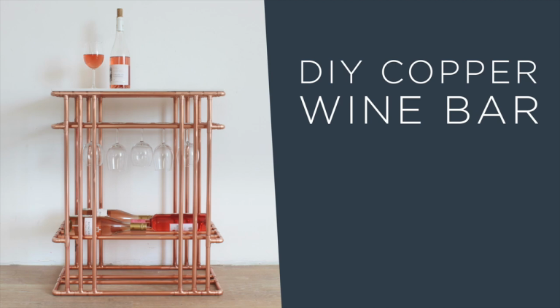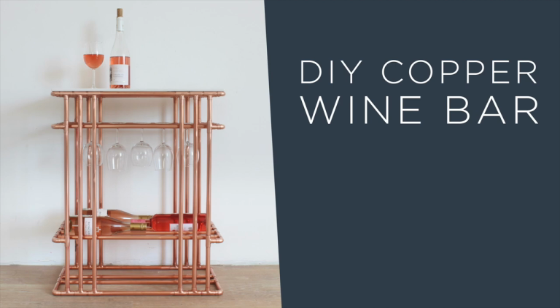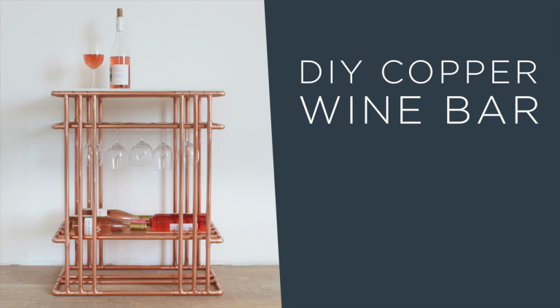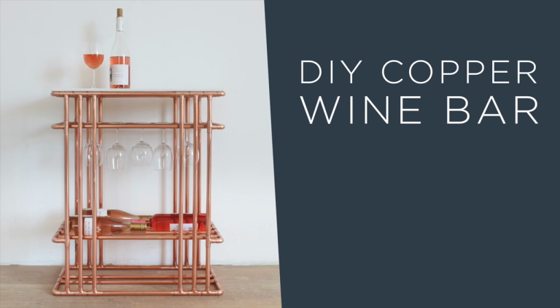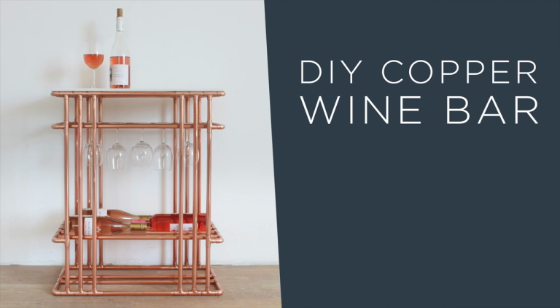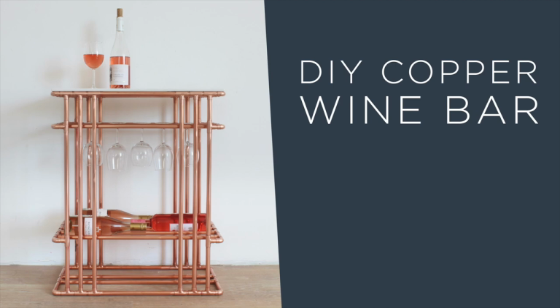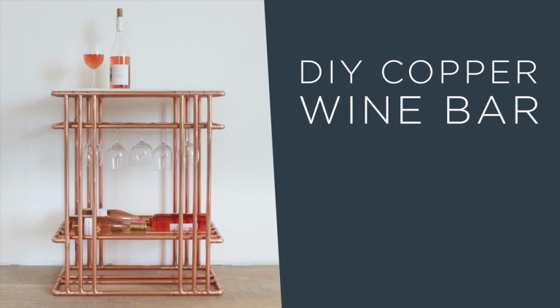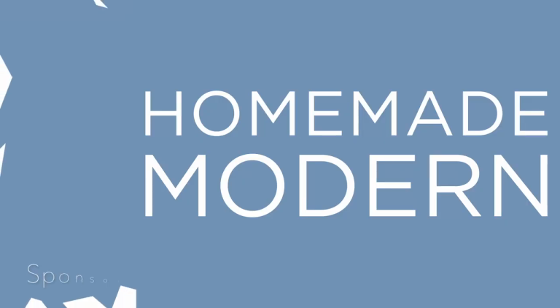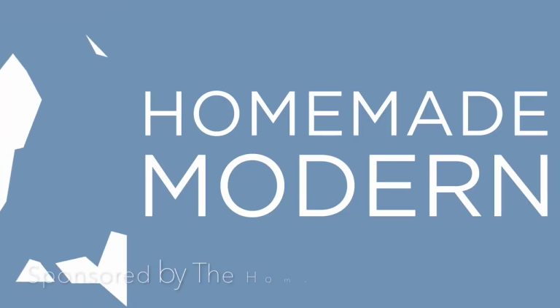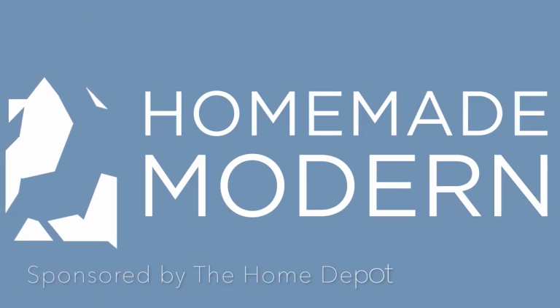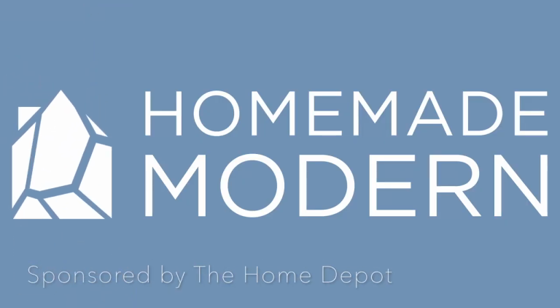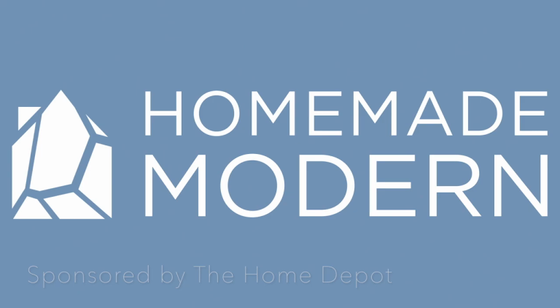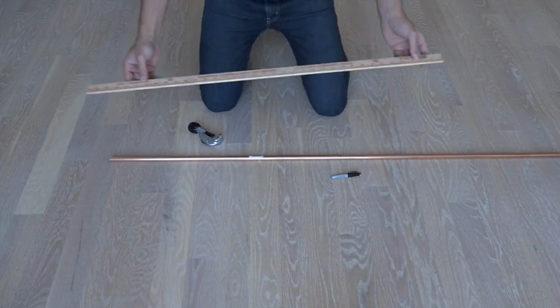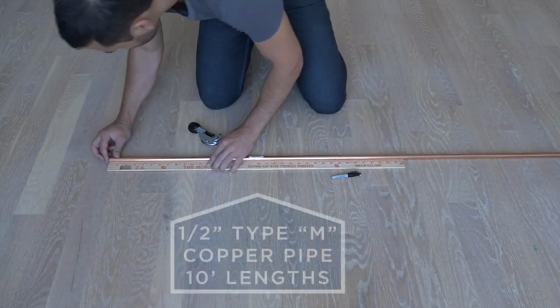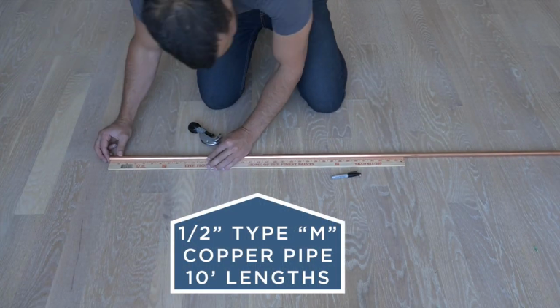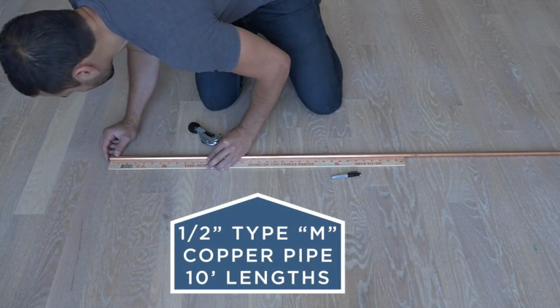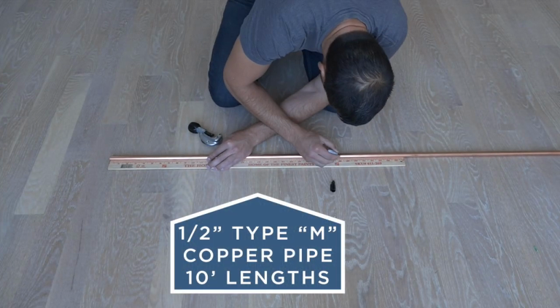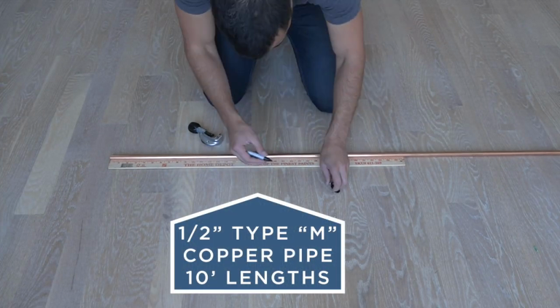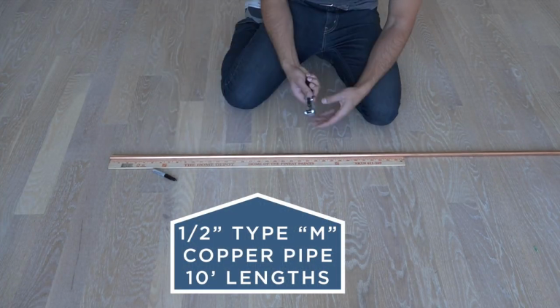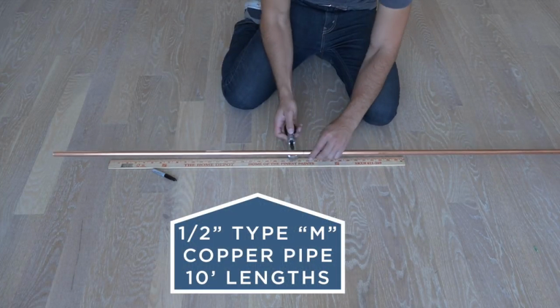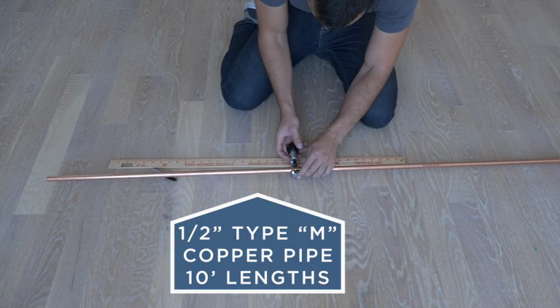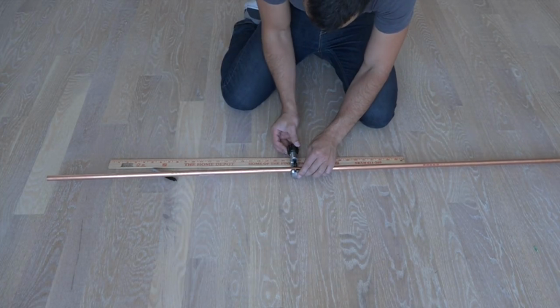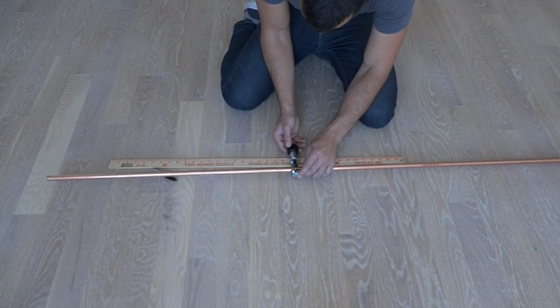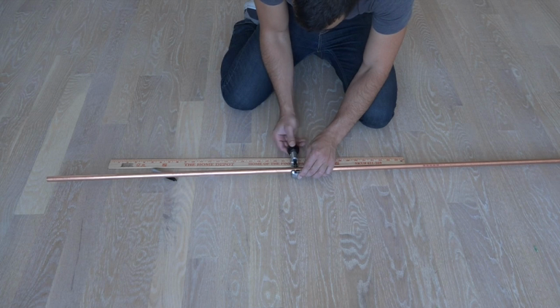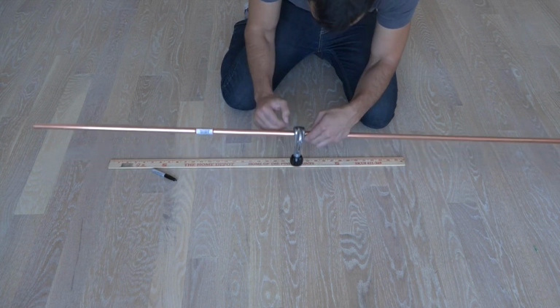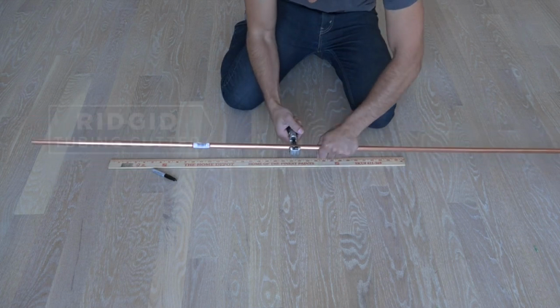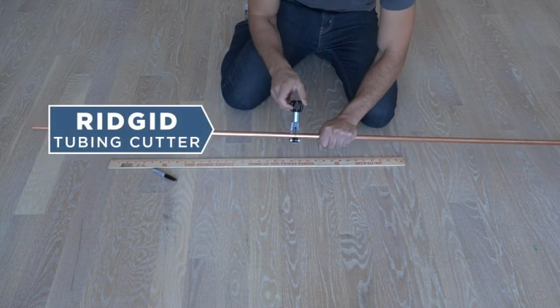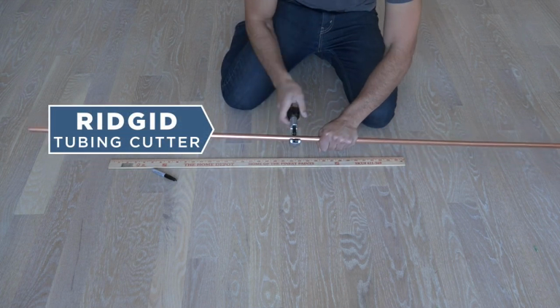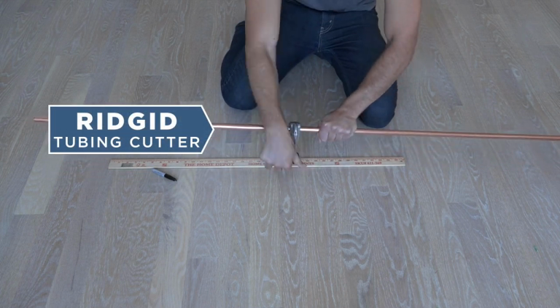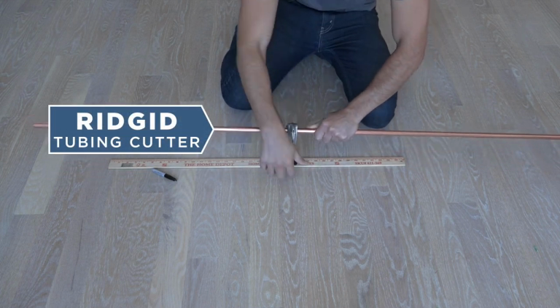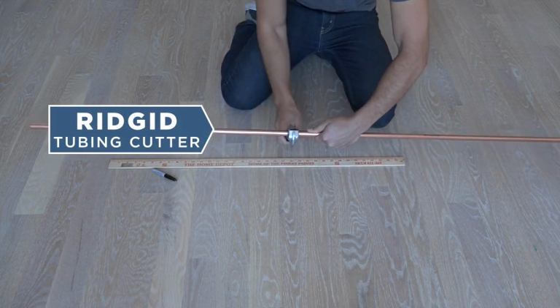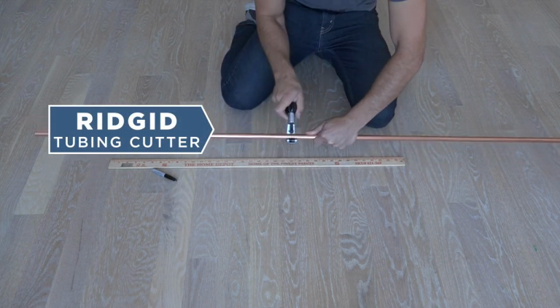Today we're going to make a wine bar out of copper and marble. I'm going to use half inch copper pipe — type M, because it's a little bit cheaper than type L. I'm going to cut the copper with my Rigid brand tubing cutter.